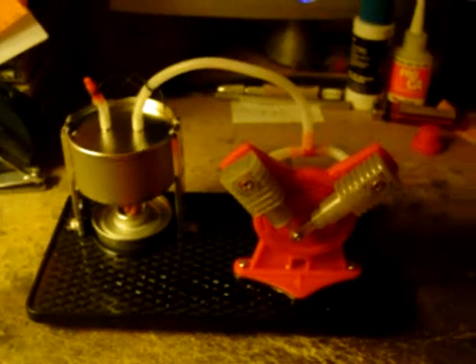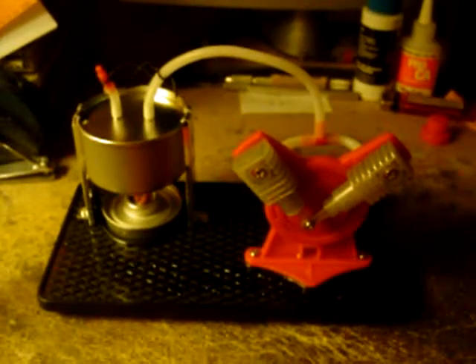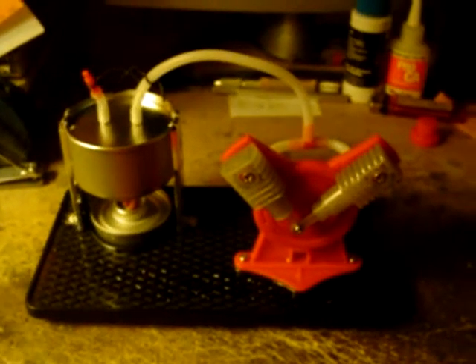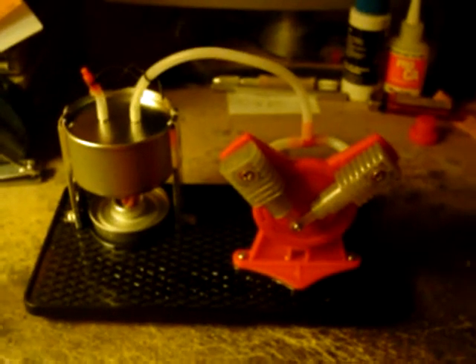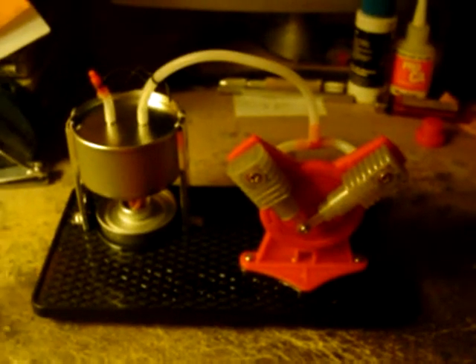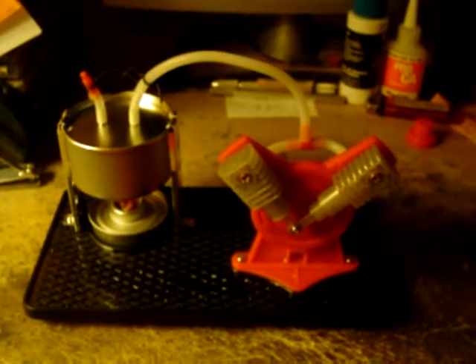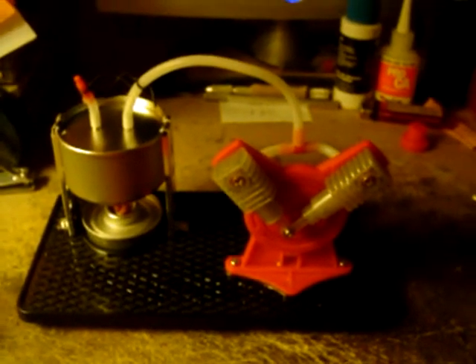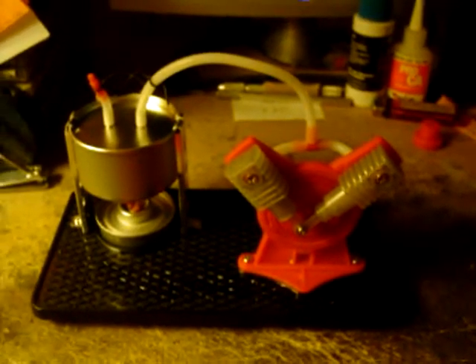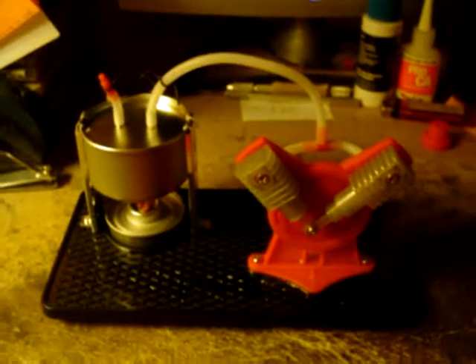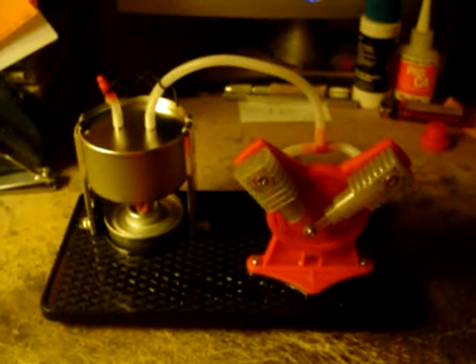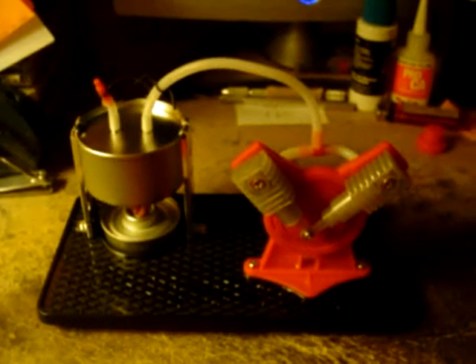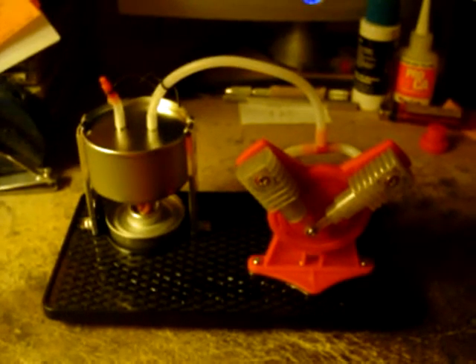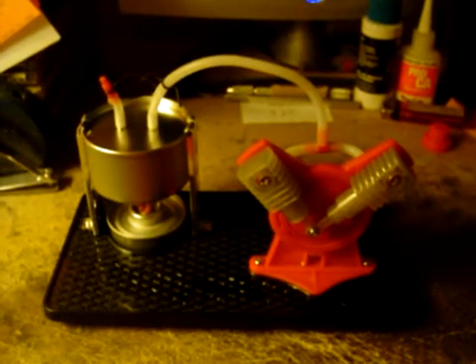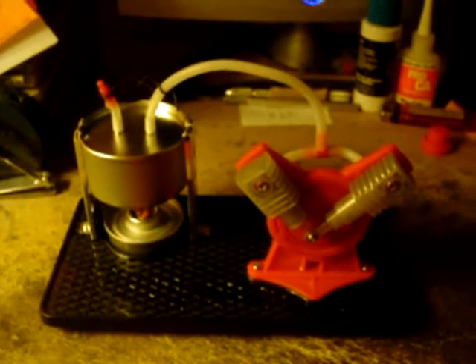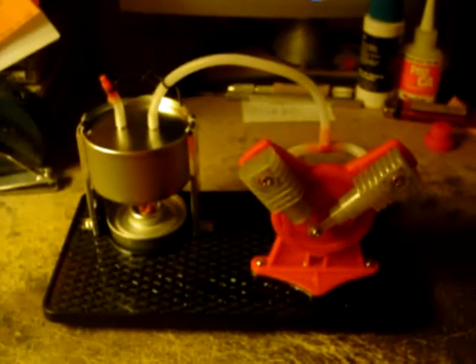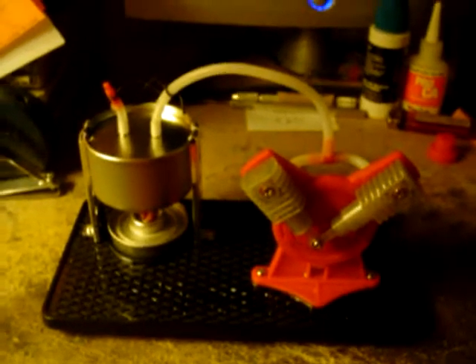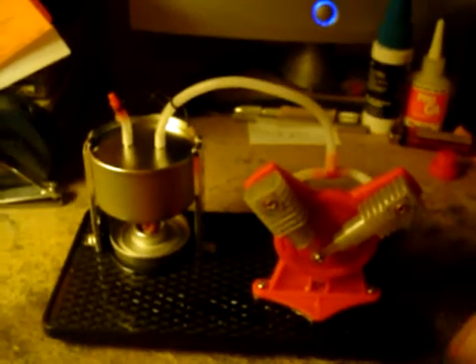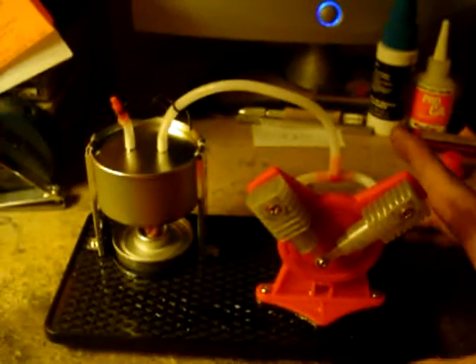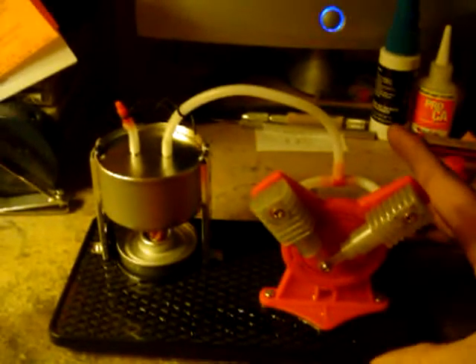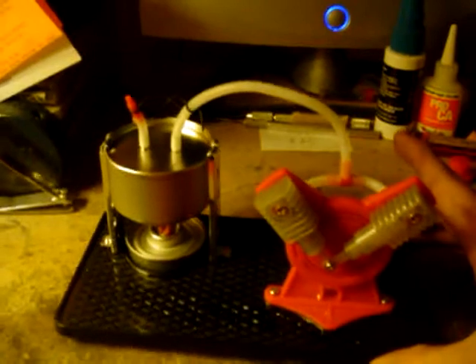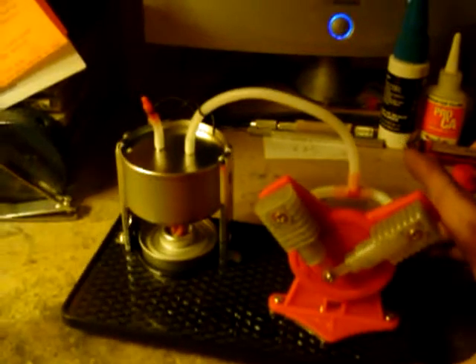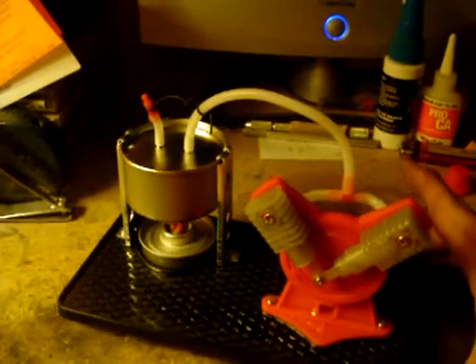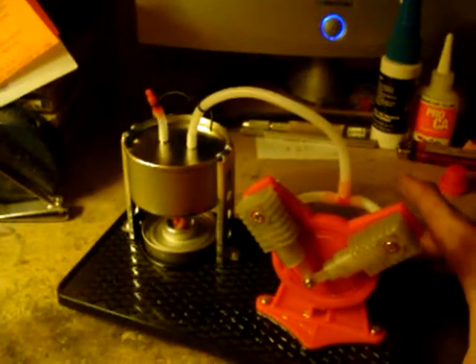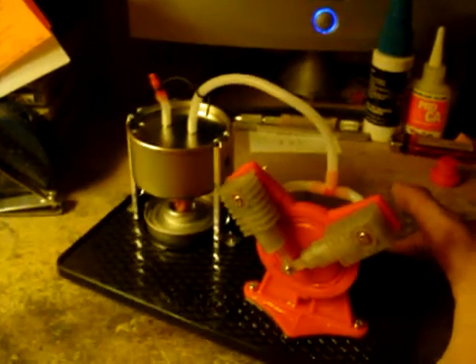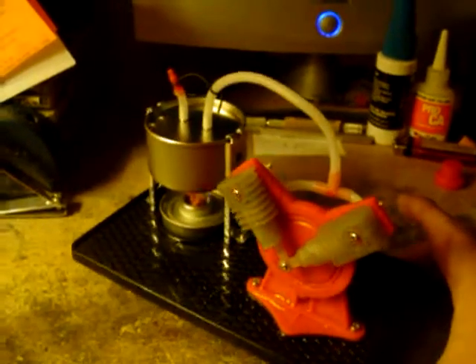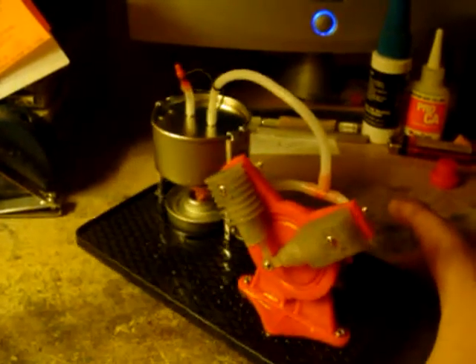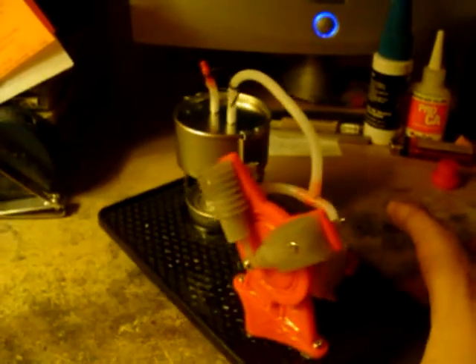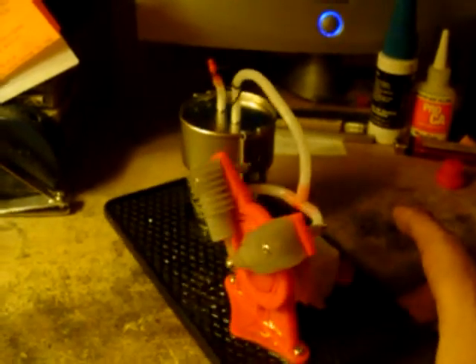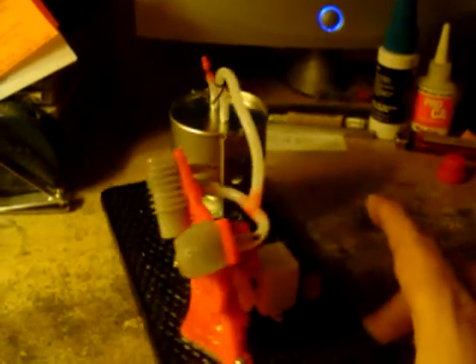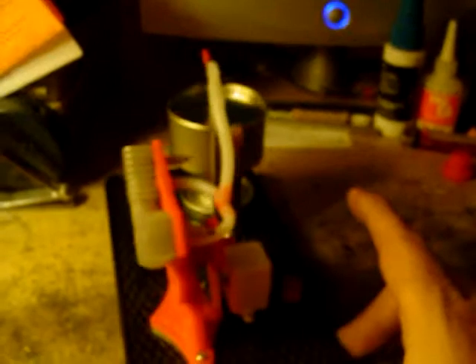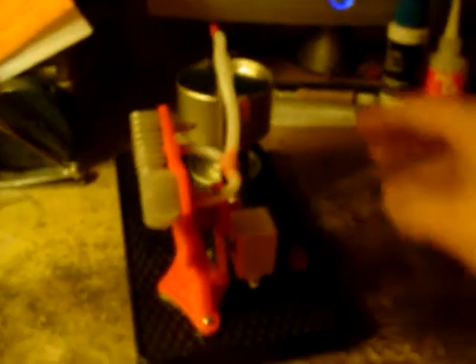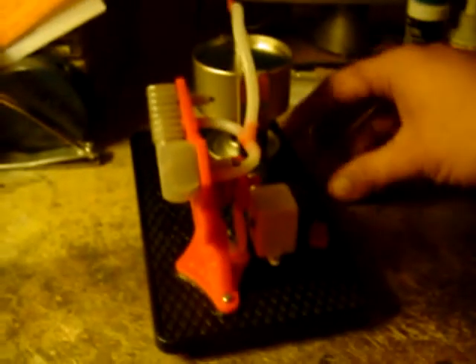Okay, this is a little model steam engine I just finished building. I just added water a little bit ago and some alcohol to the burner. It's probably boiling pretty good by now. I can hear it sizzling and I can hear some steam coming off here.